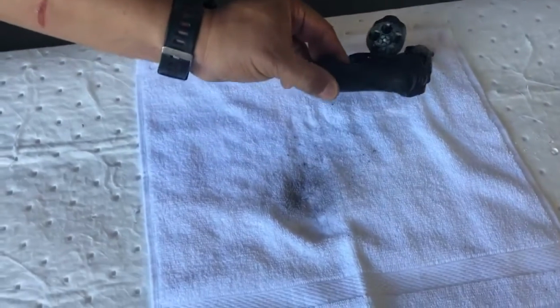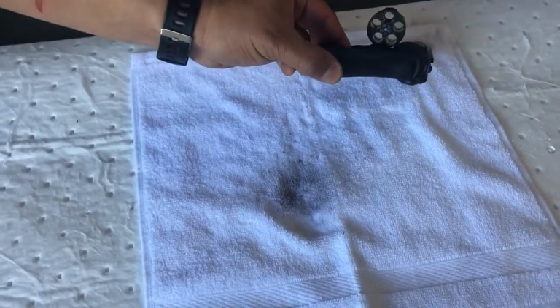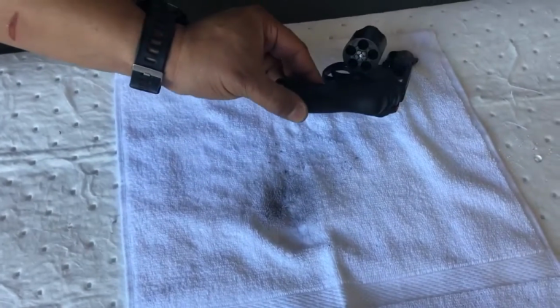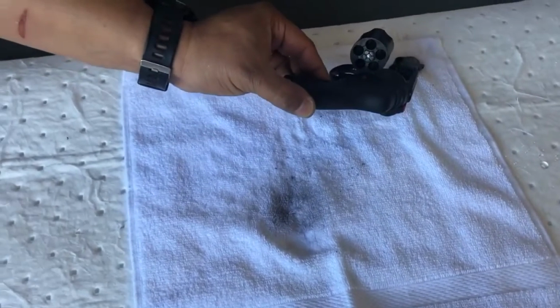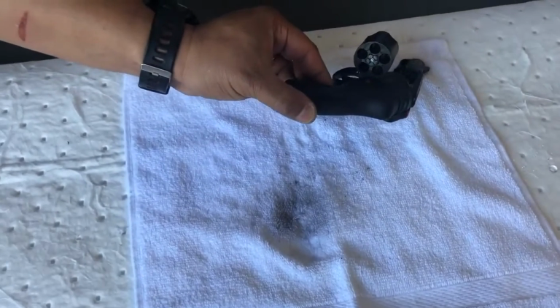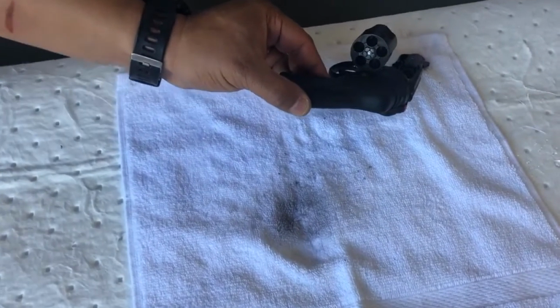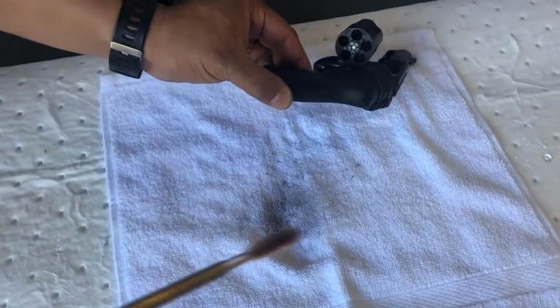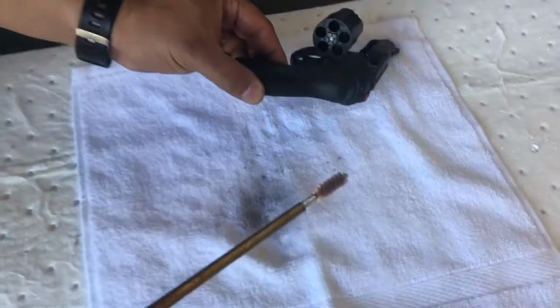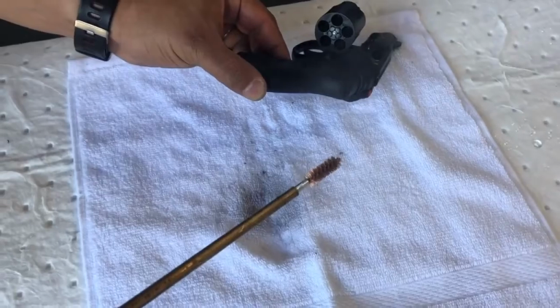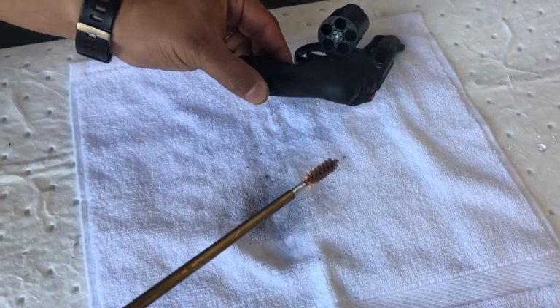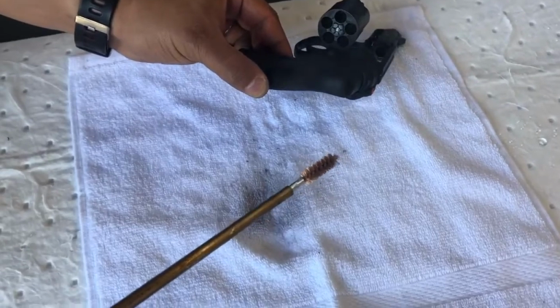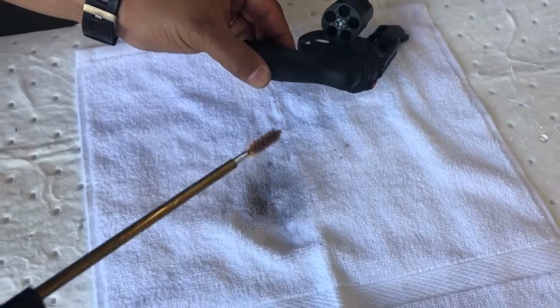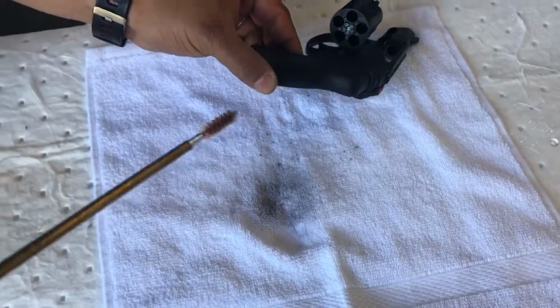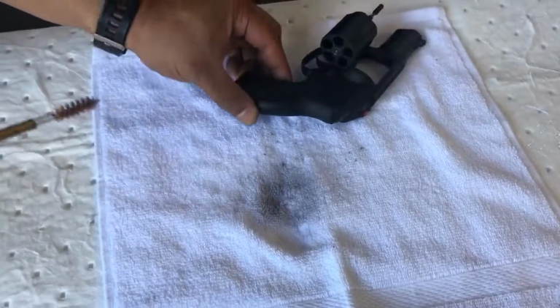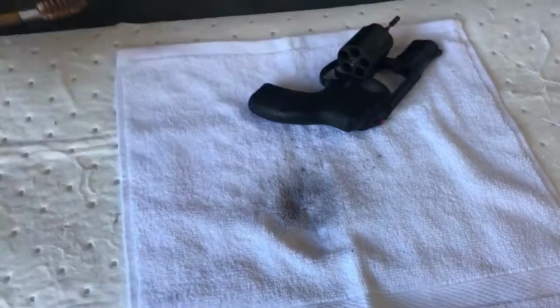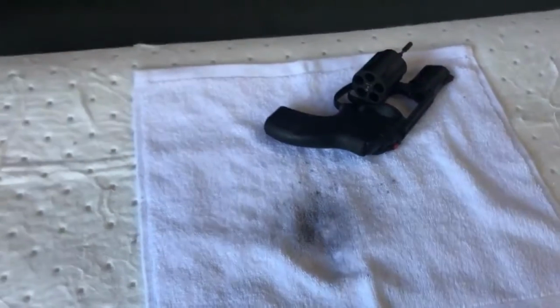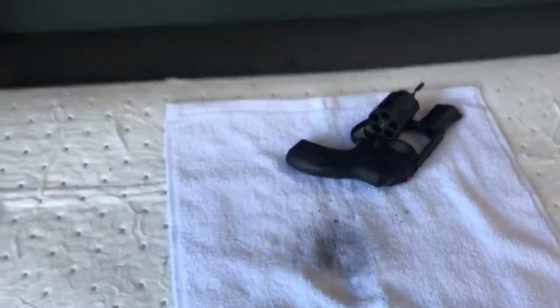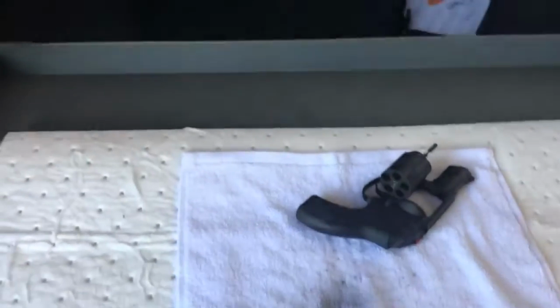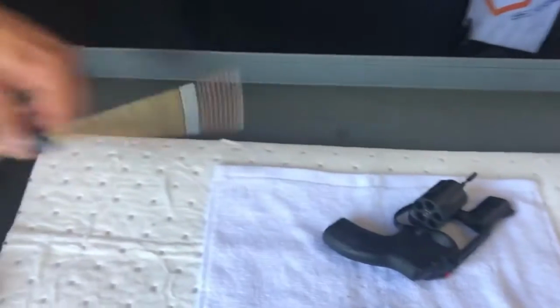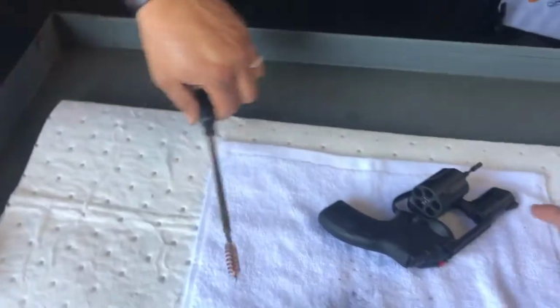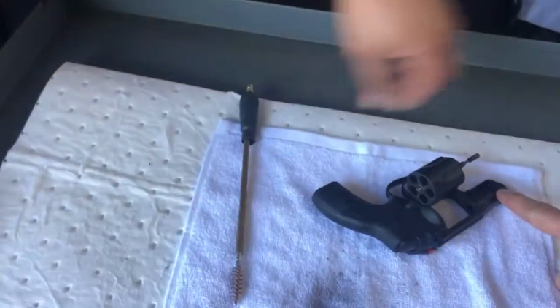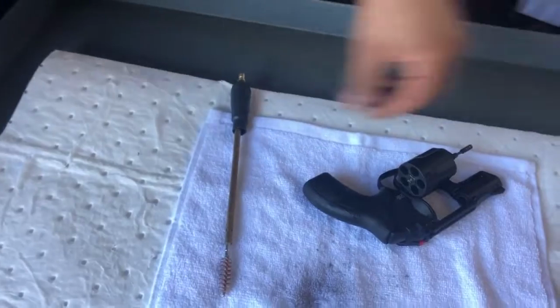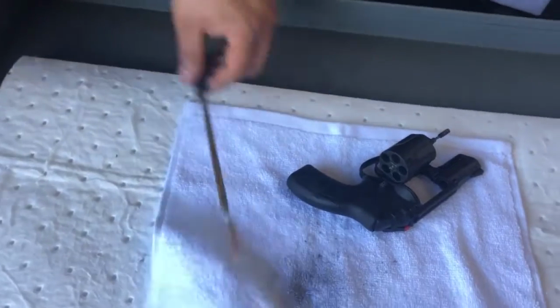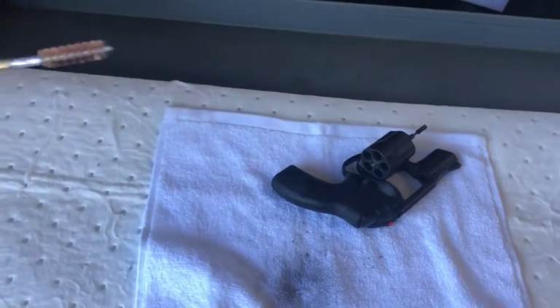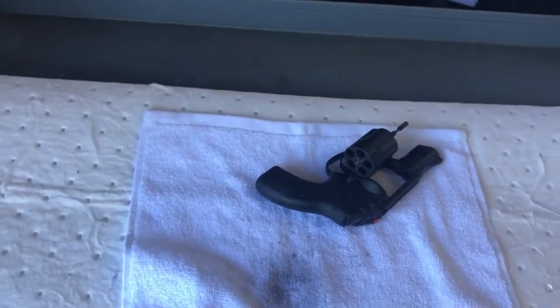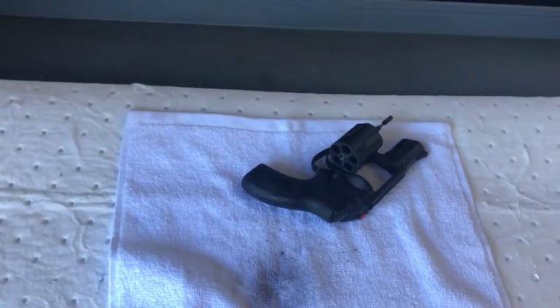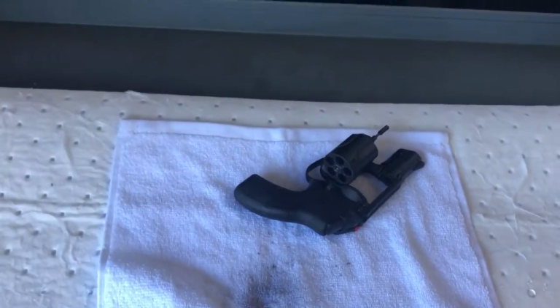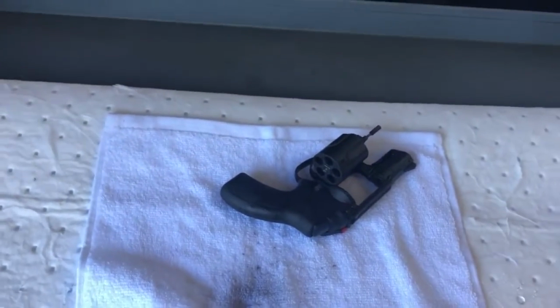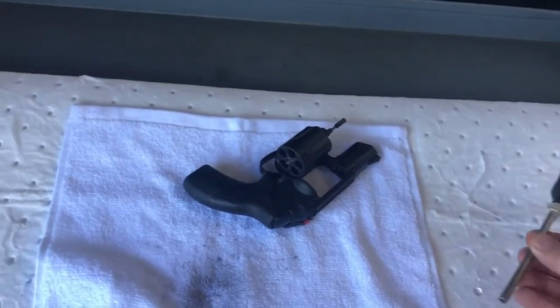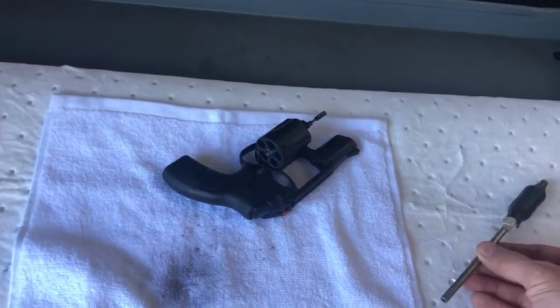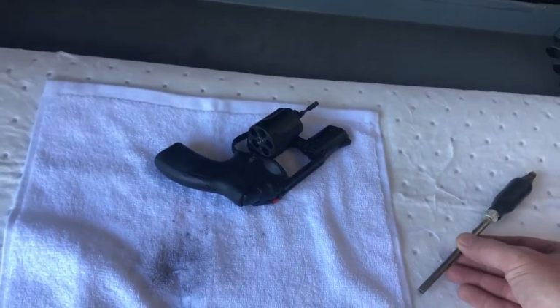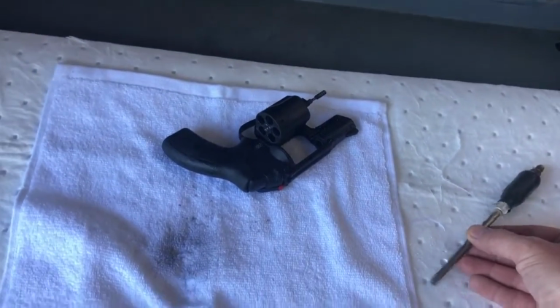We used an extender to clean through the bore. We'll also use another extender to clean the outside.